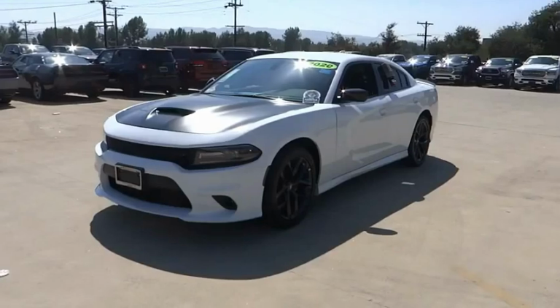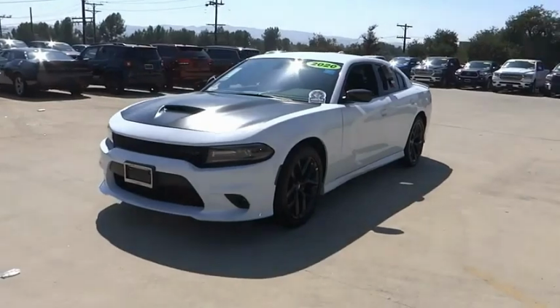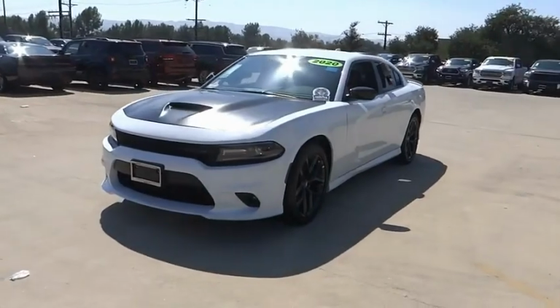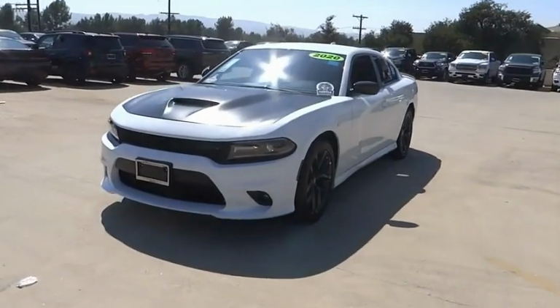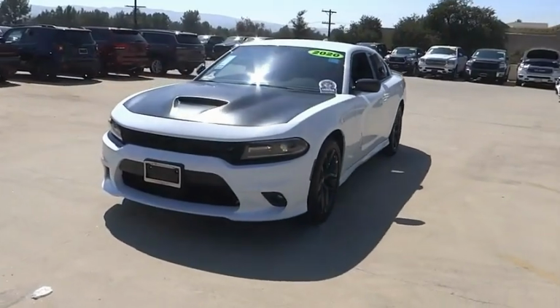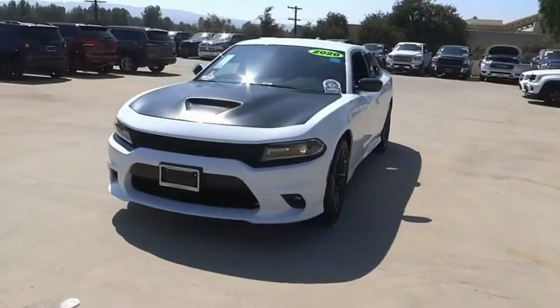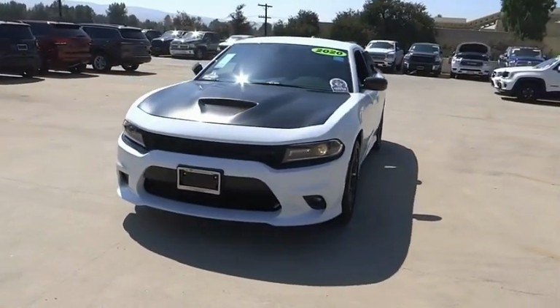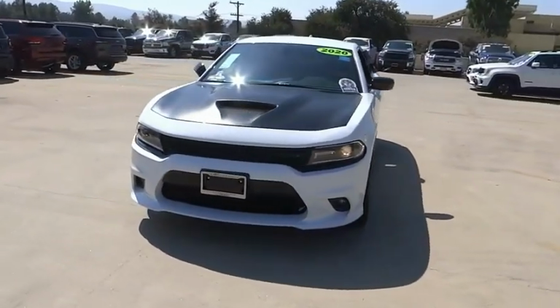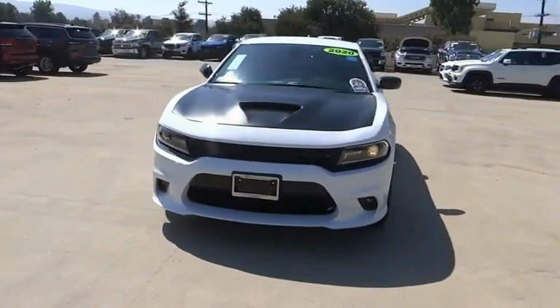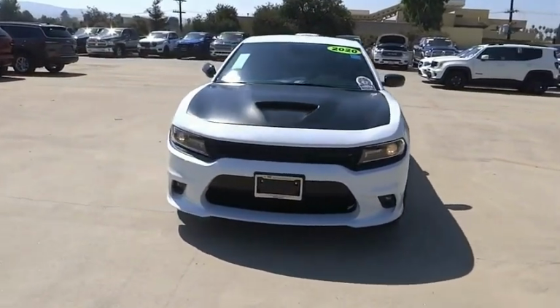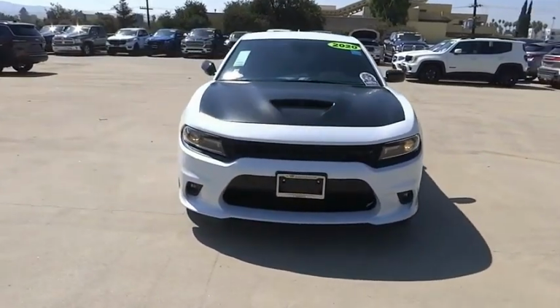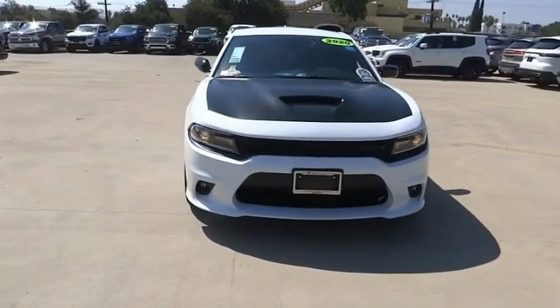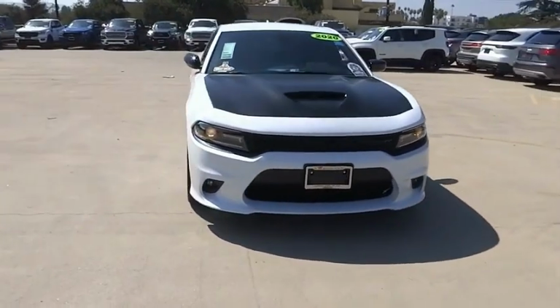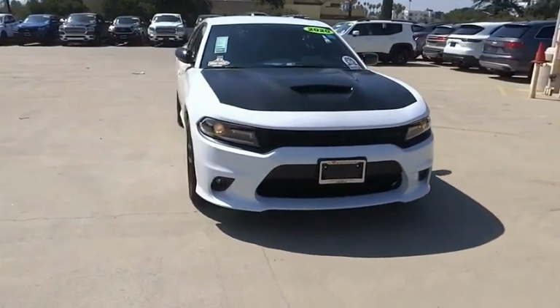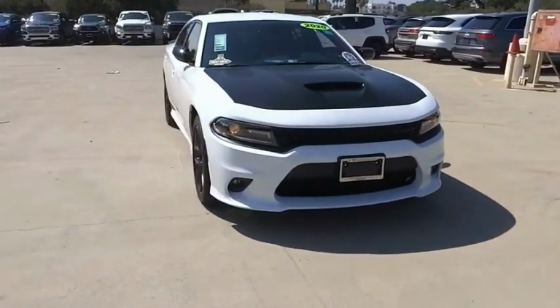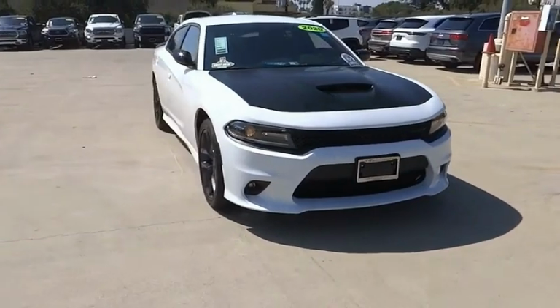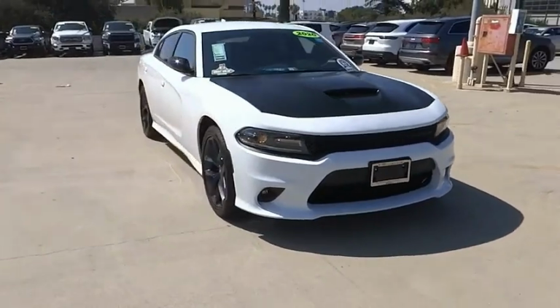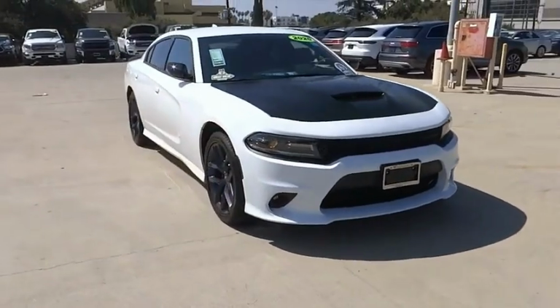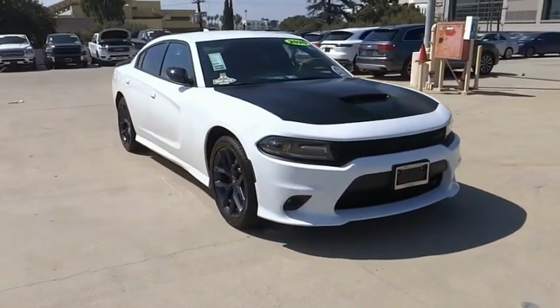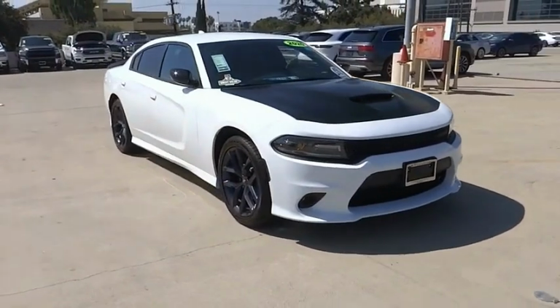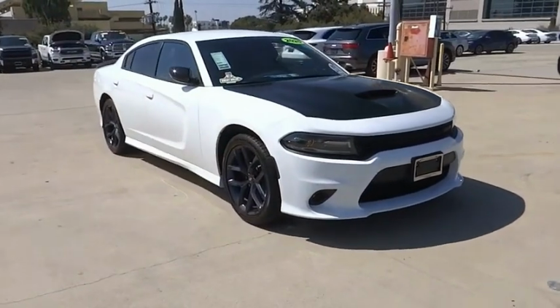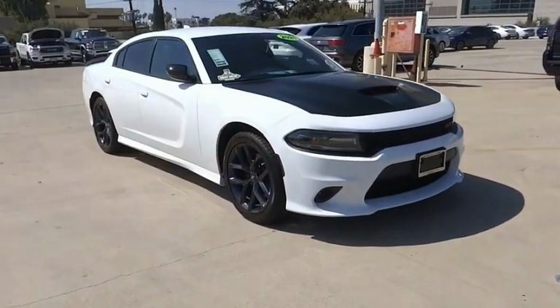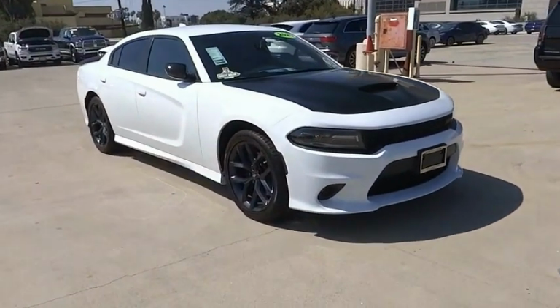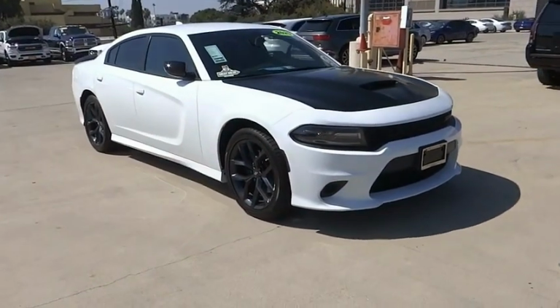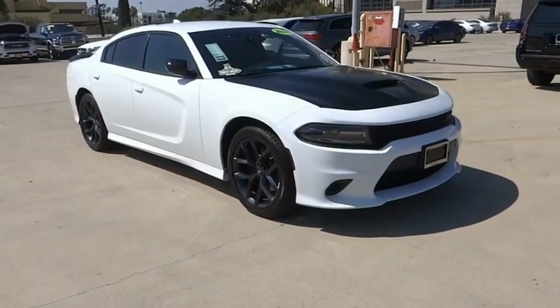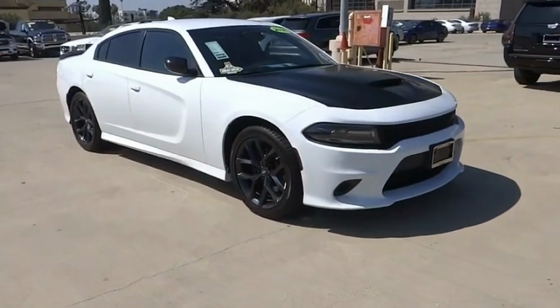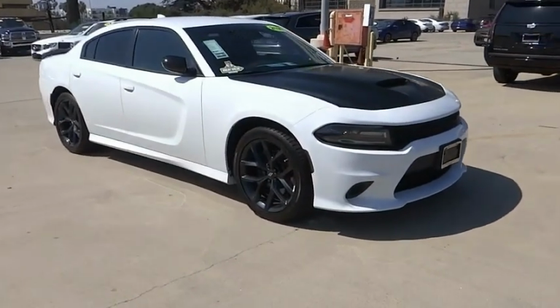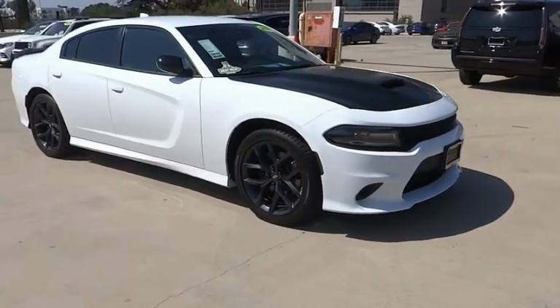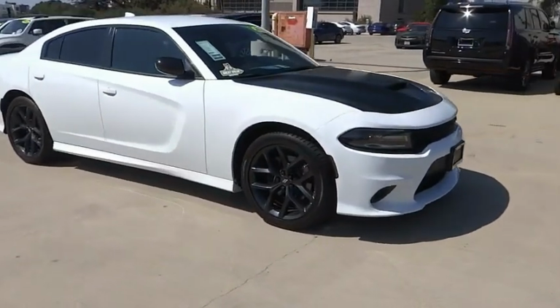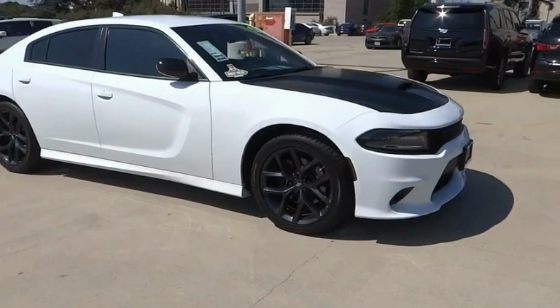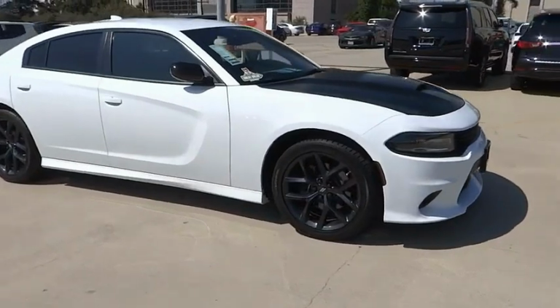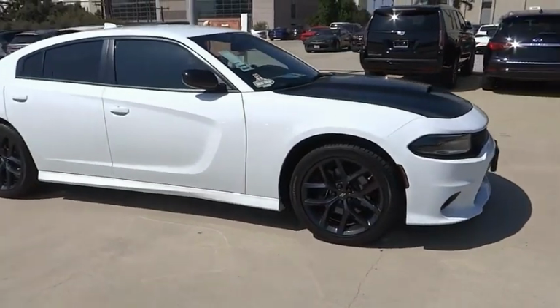We are pleased to show you the 2020 Charger. It injects some versatility, comfort, and sophistication into your muscle. The Charger is a powerful sedan that excites at every turn.